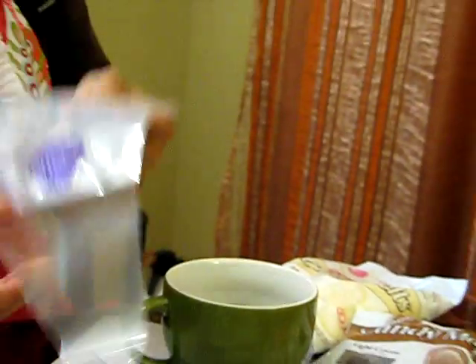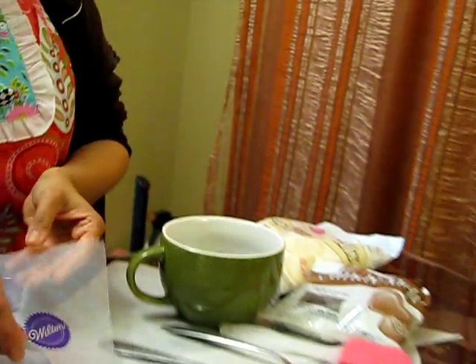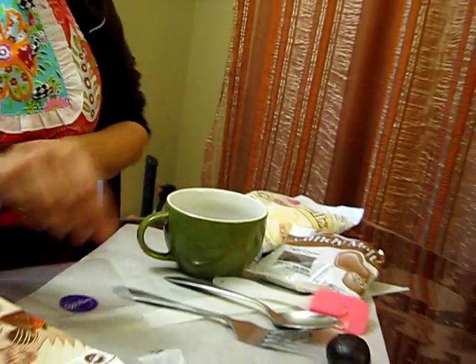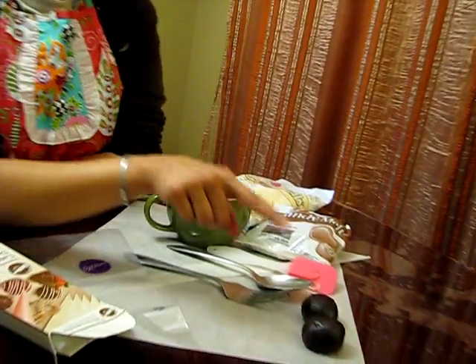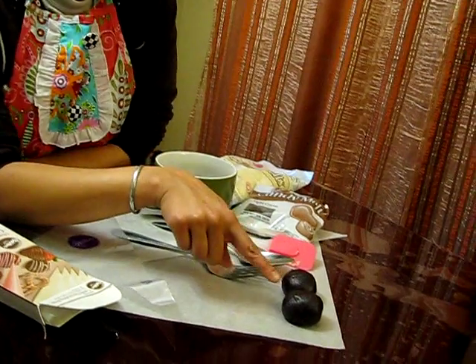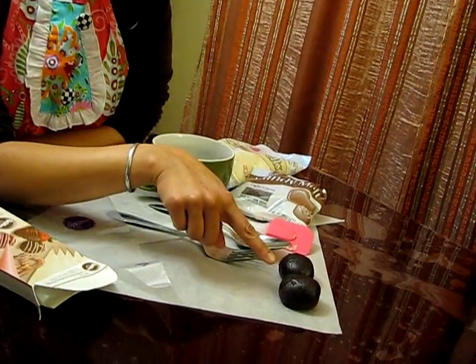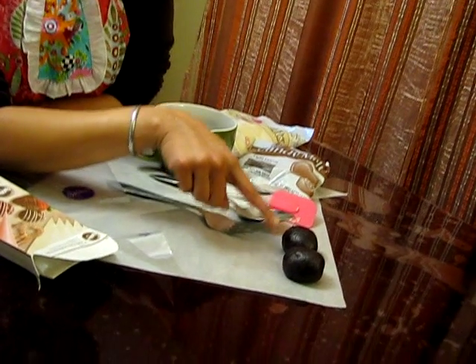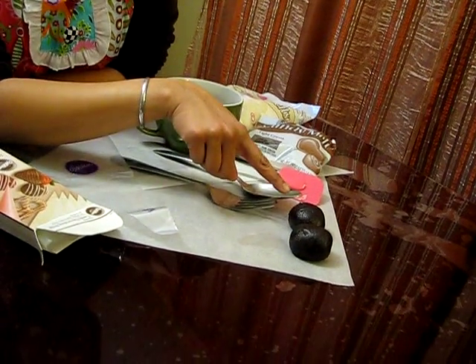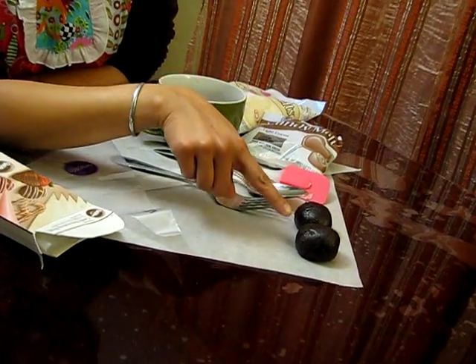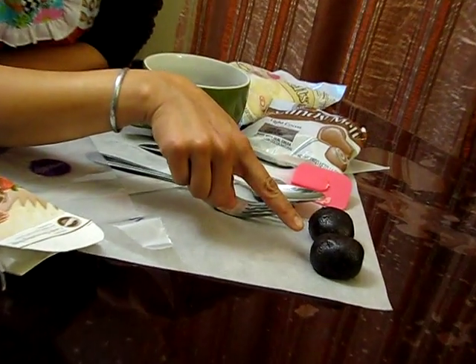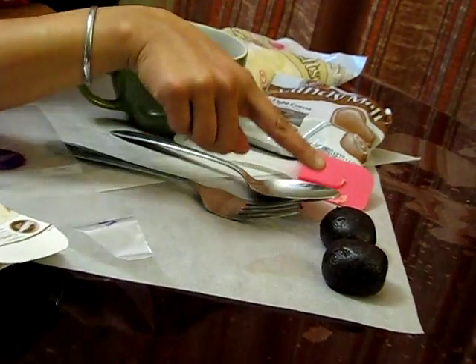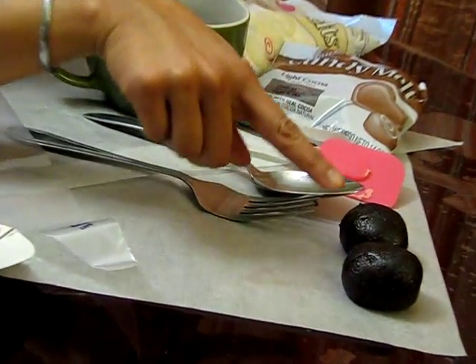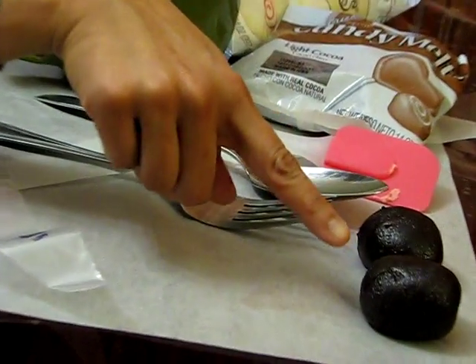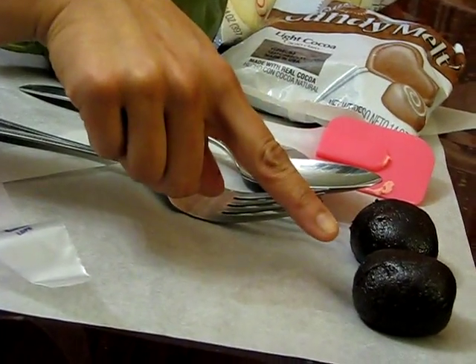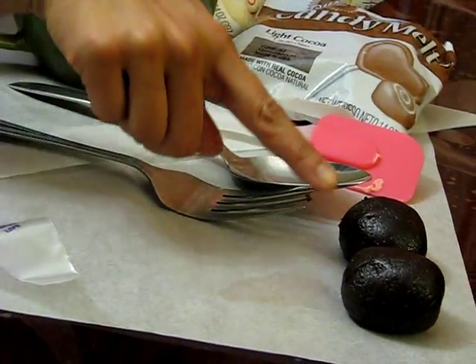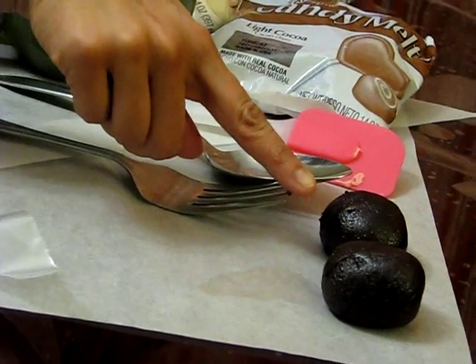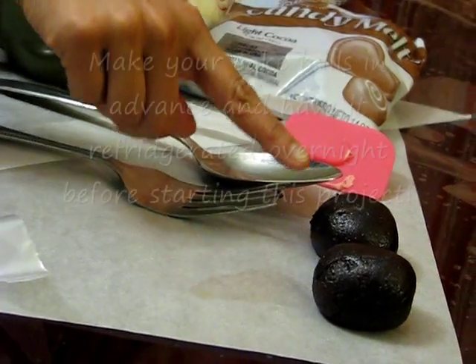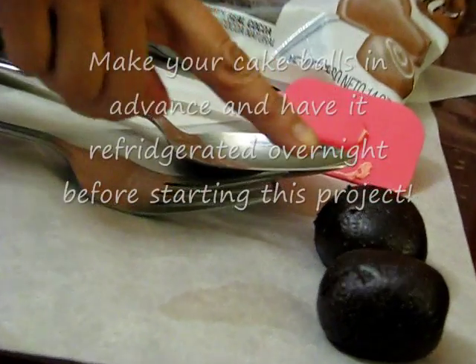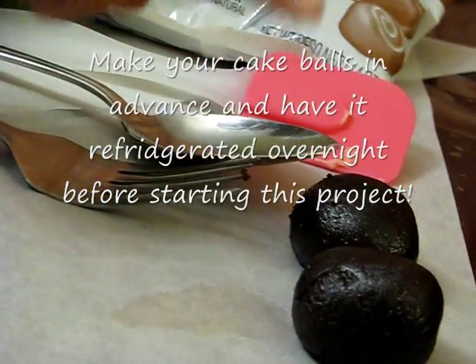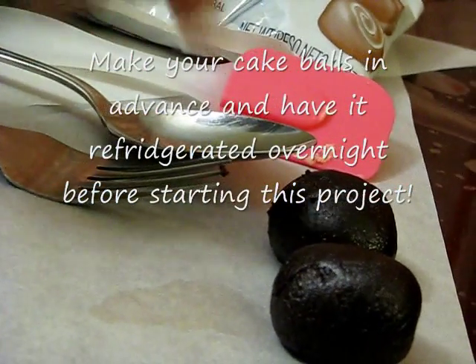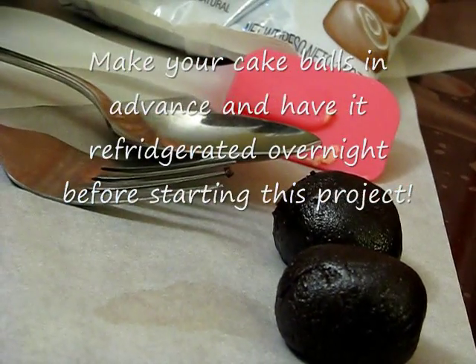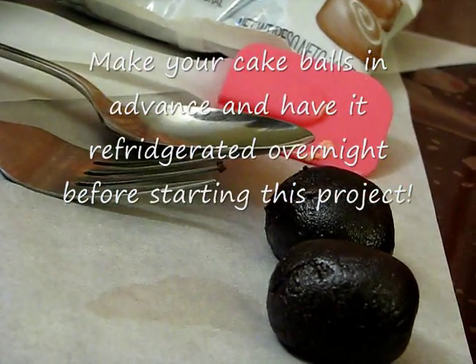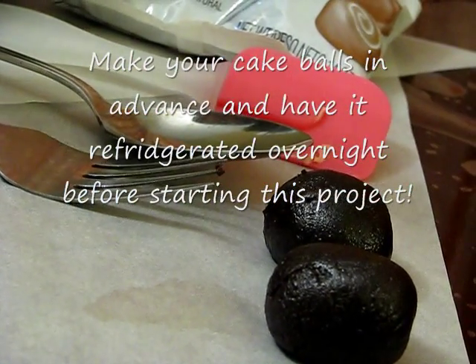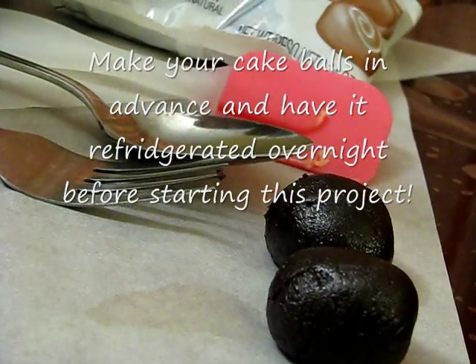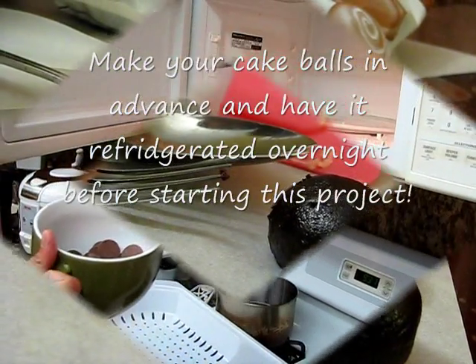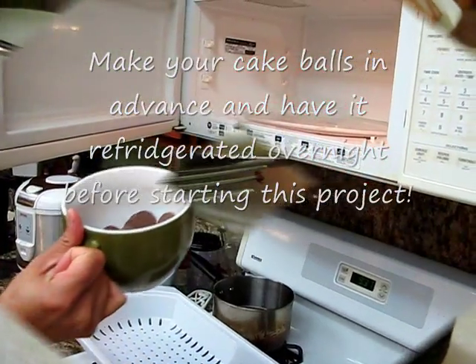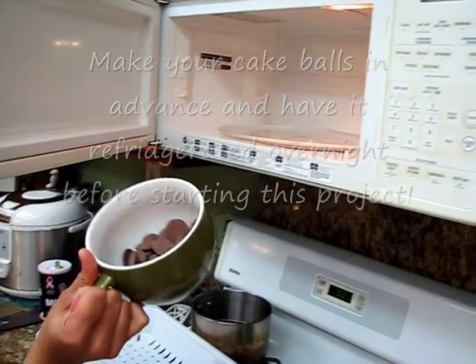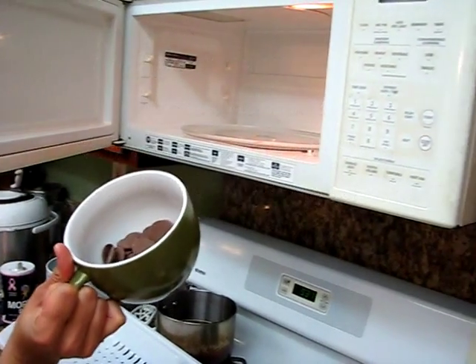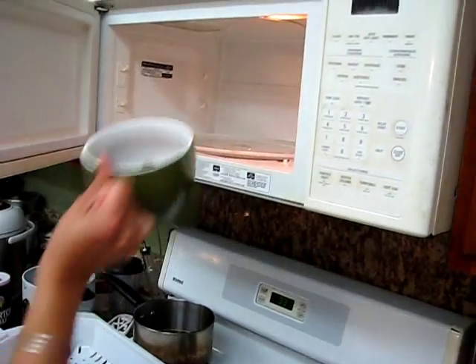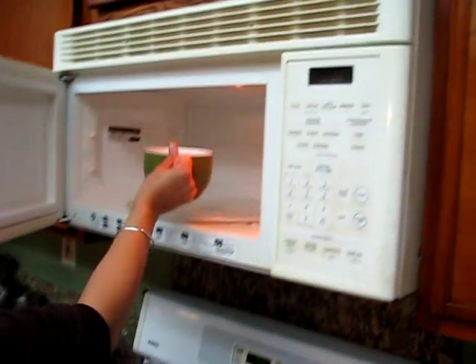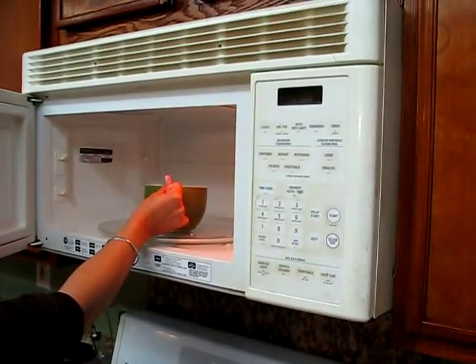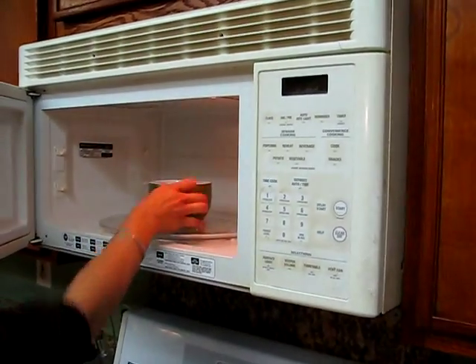You're going to need your cake balls already made. I didn't have the sticks because I'm actually going to make truffles out of them and I'll show you in a minute. Take your candy melts and heat them up until melted.